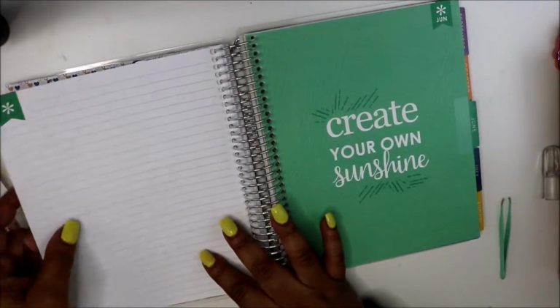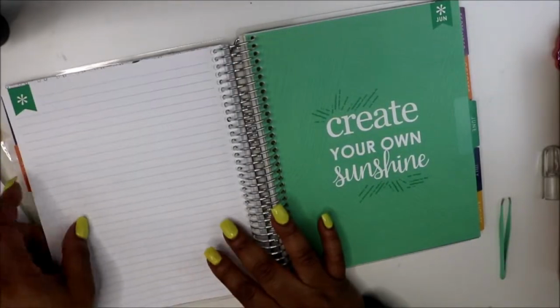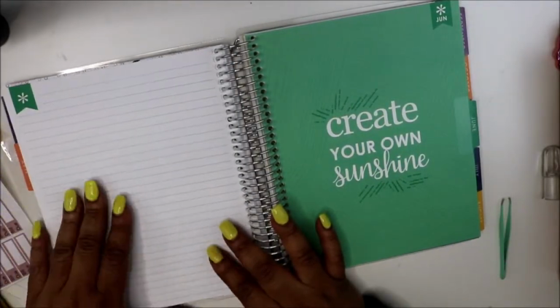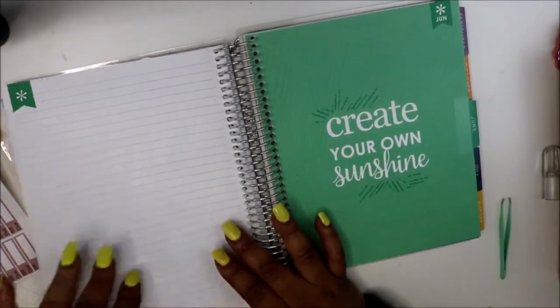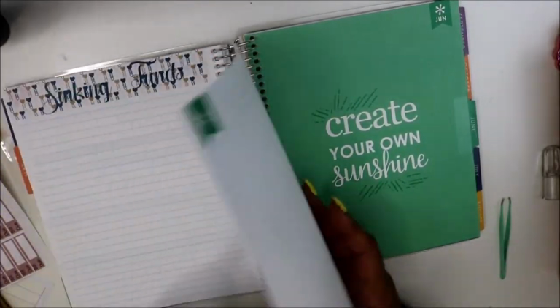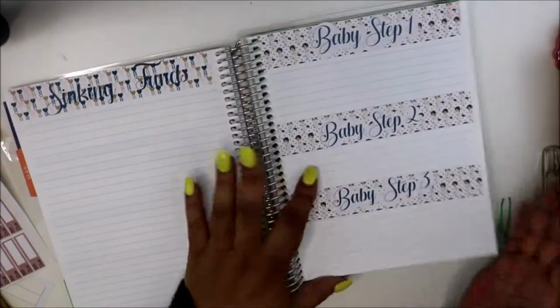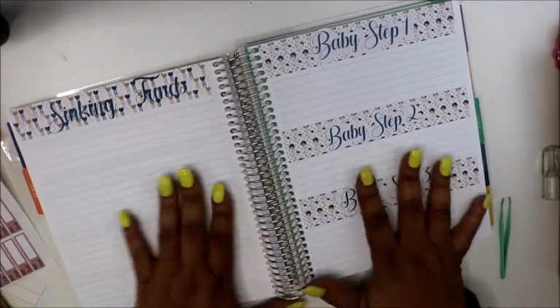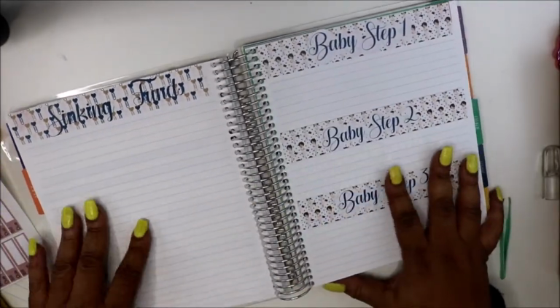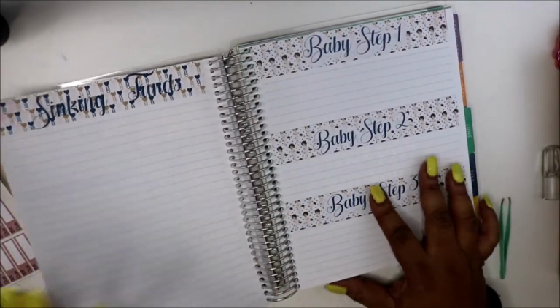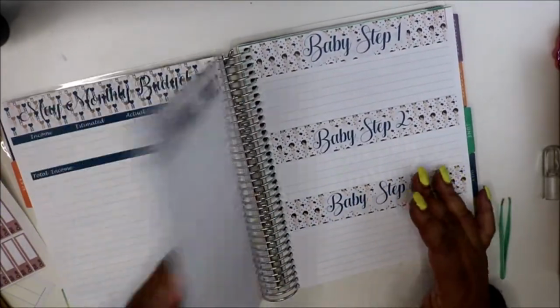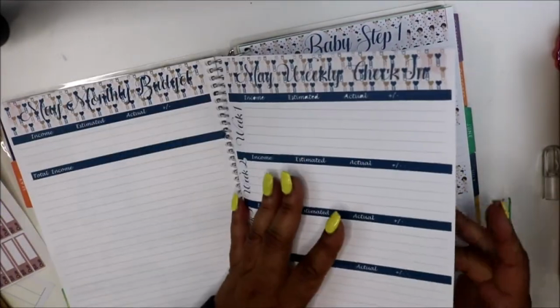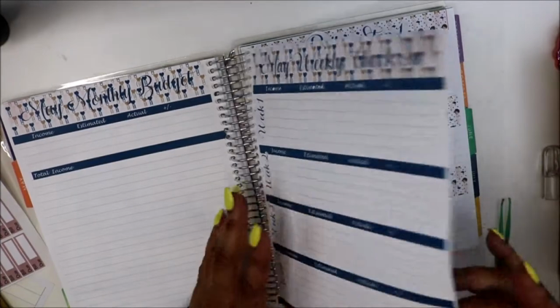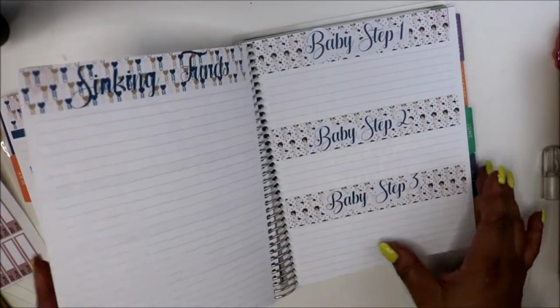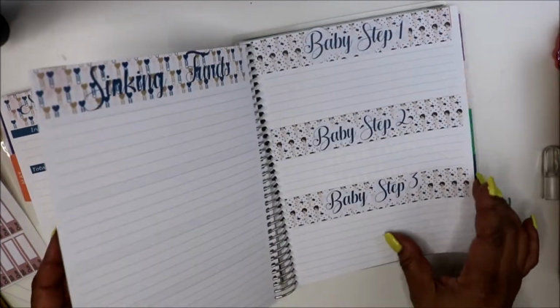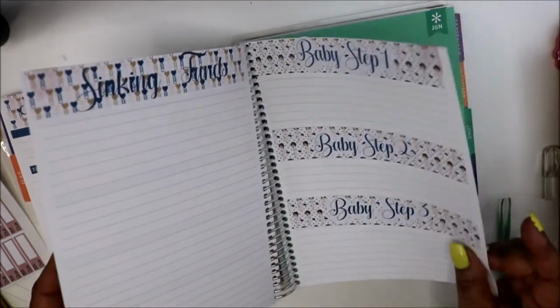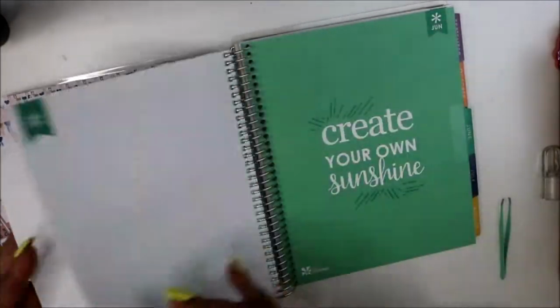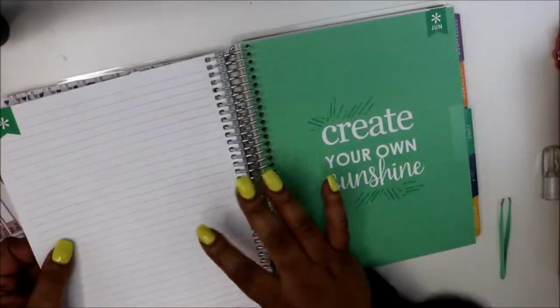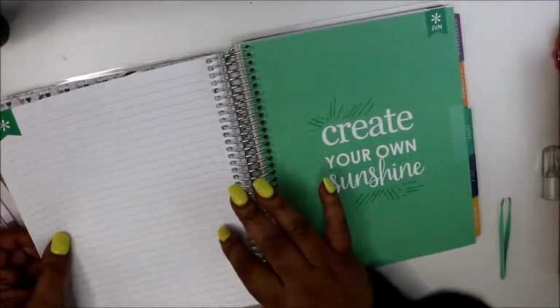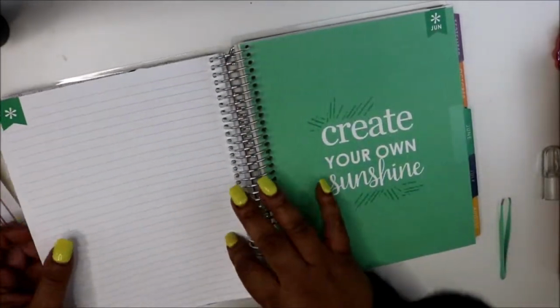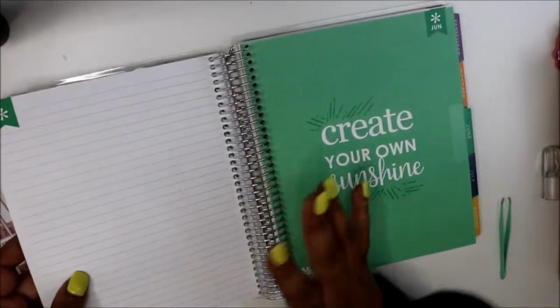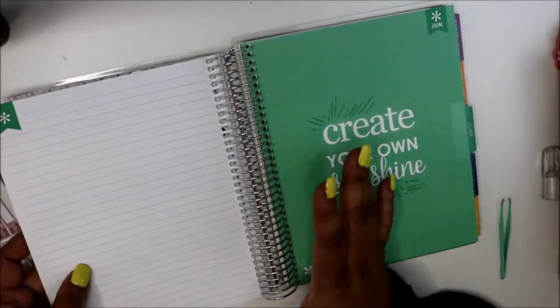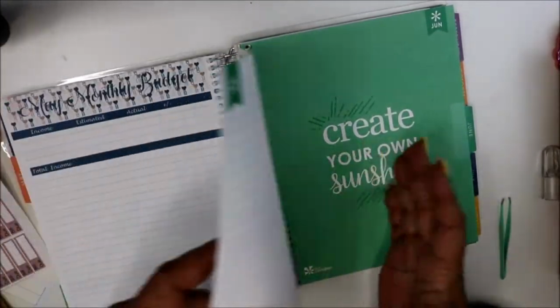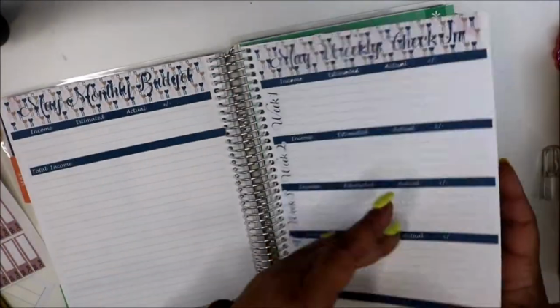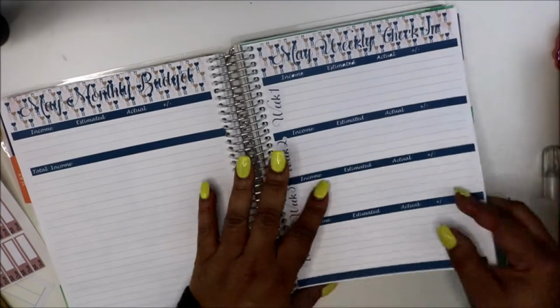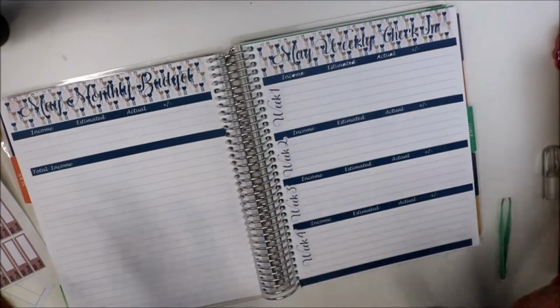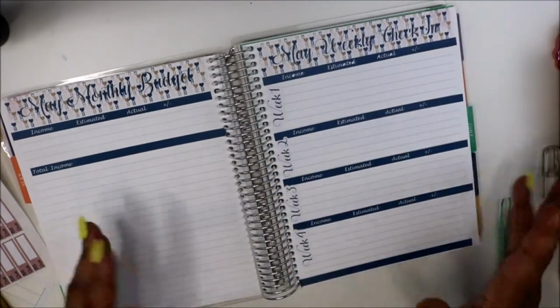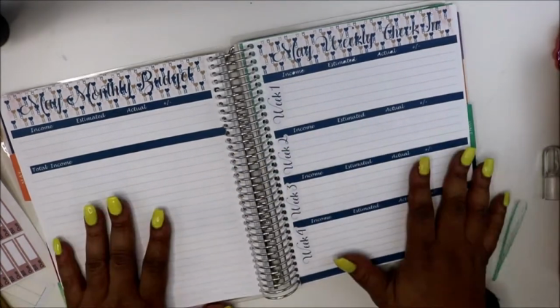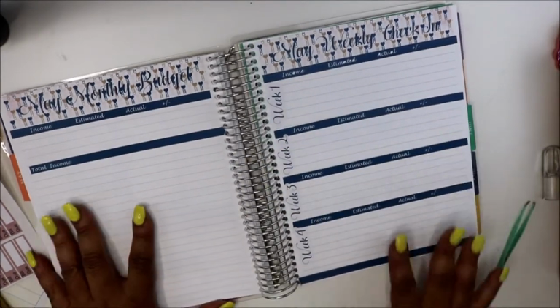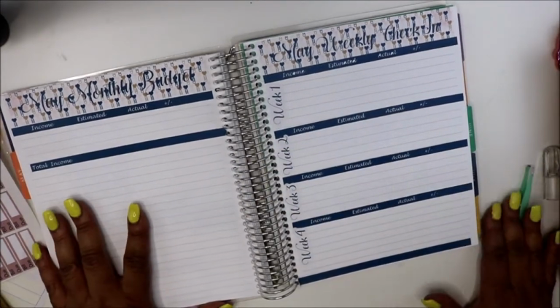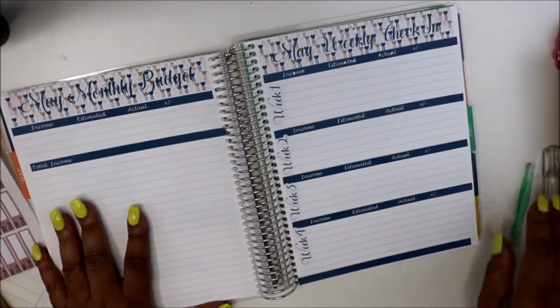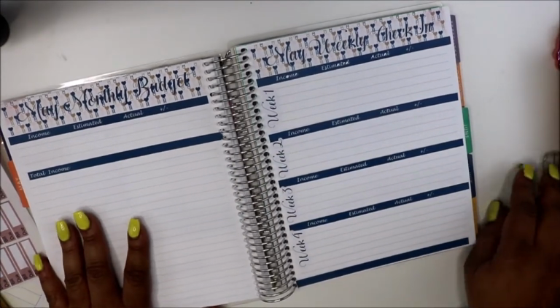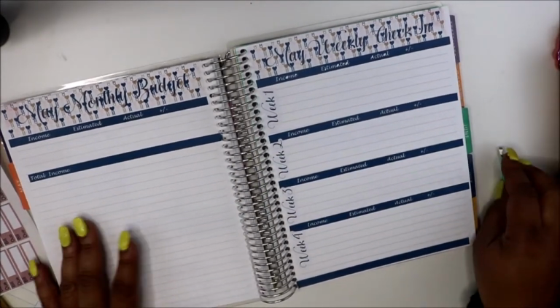I still have this back page and so far I don't have anything to put there. We can put goals — I'm thinking I may do a goals page with goal one, goal two, goal three, goal four, and so on. That's it for now.